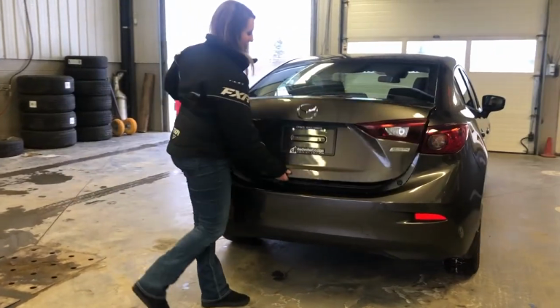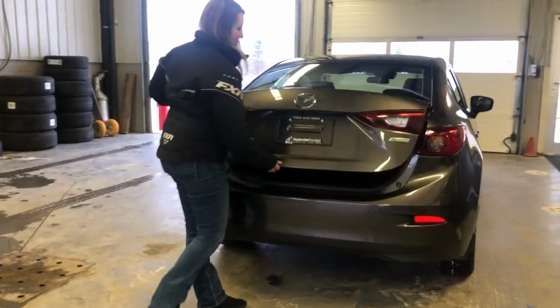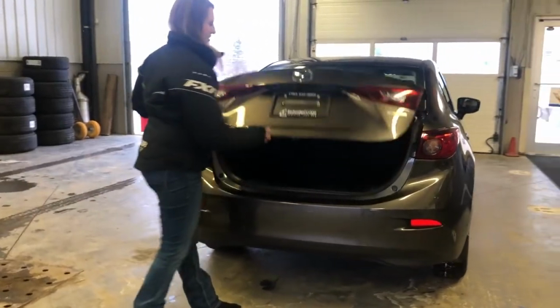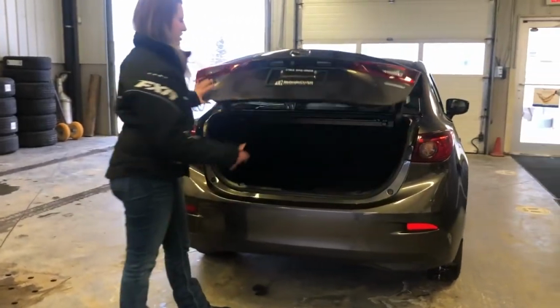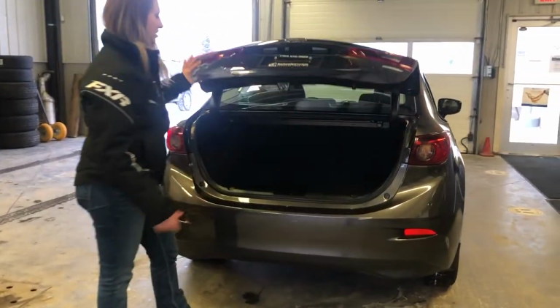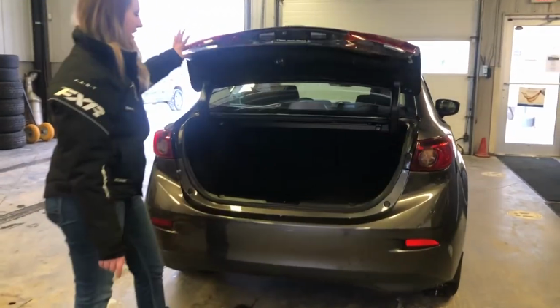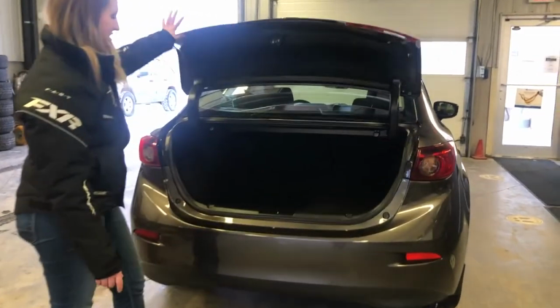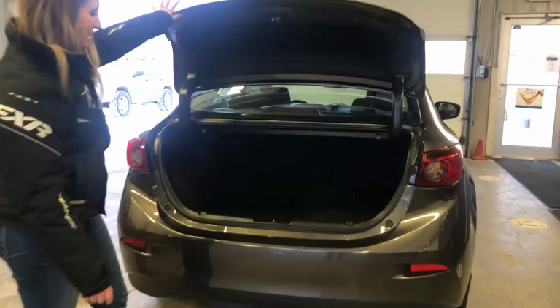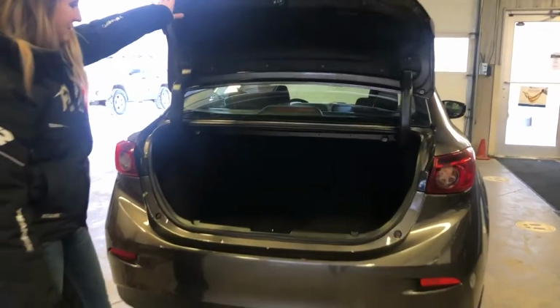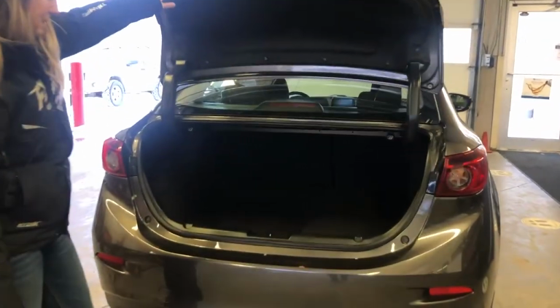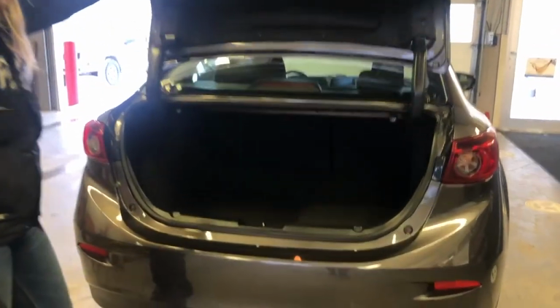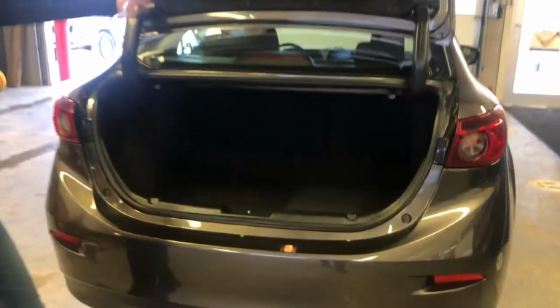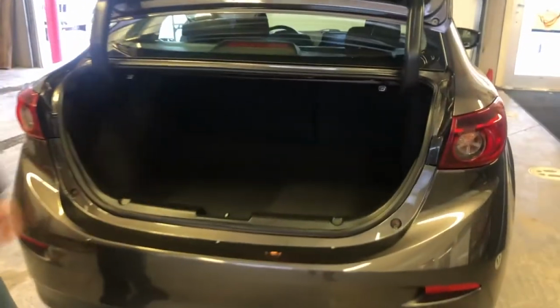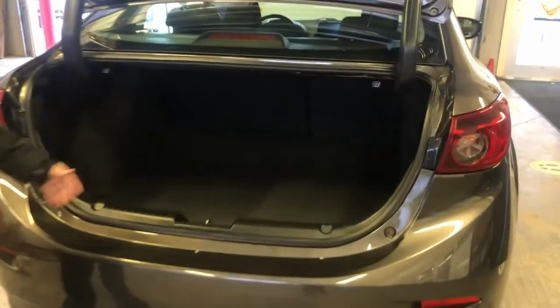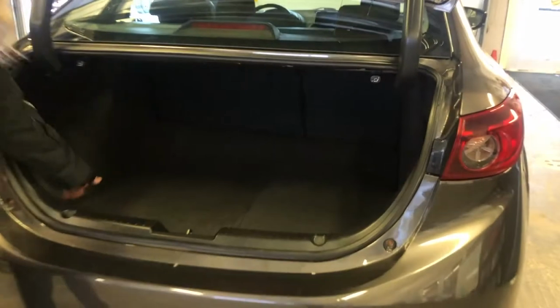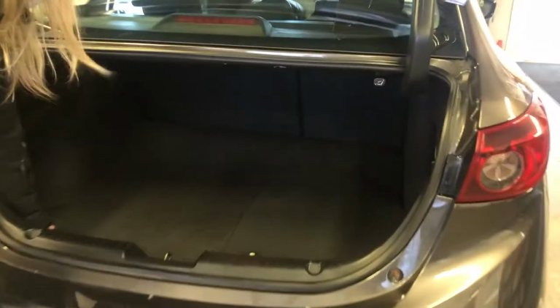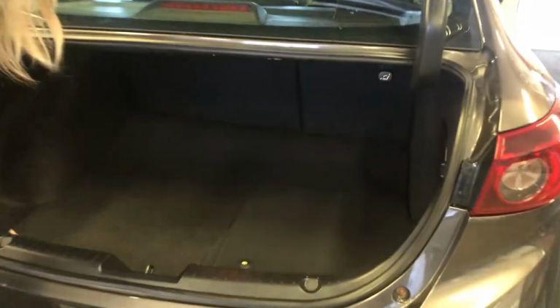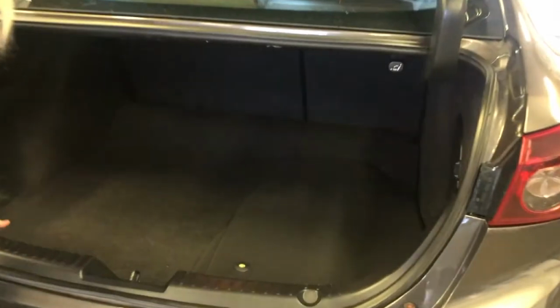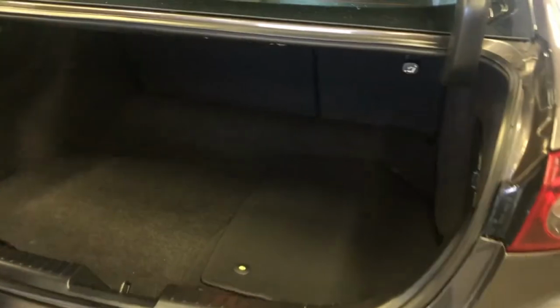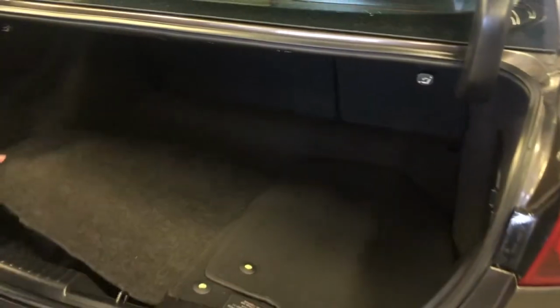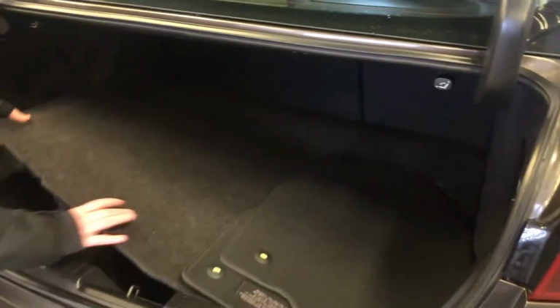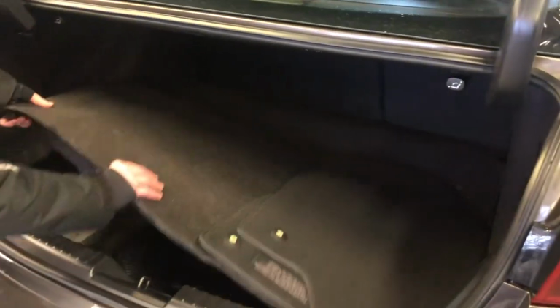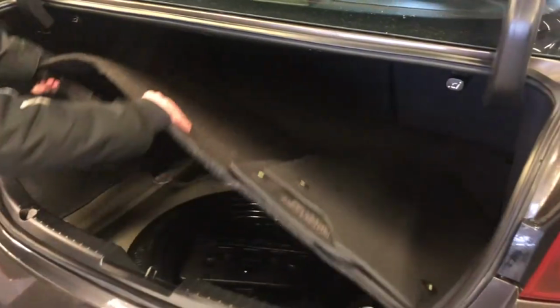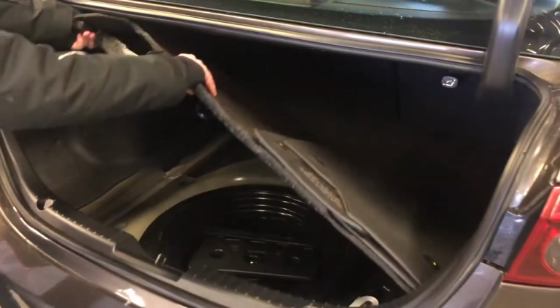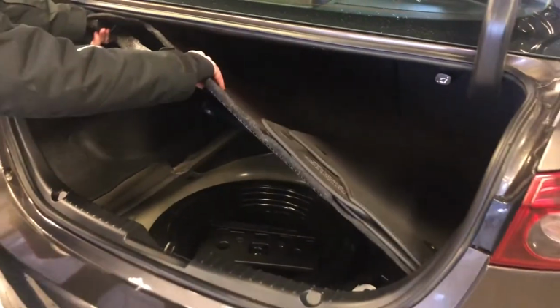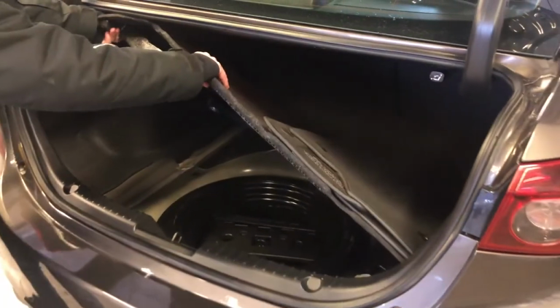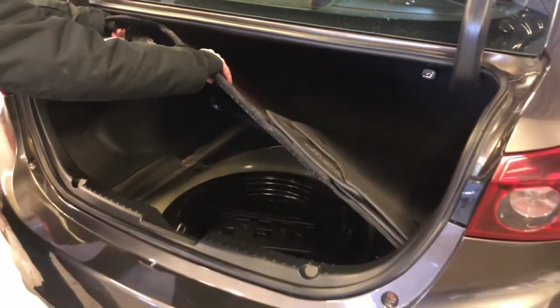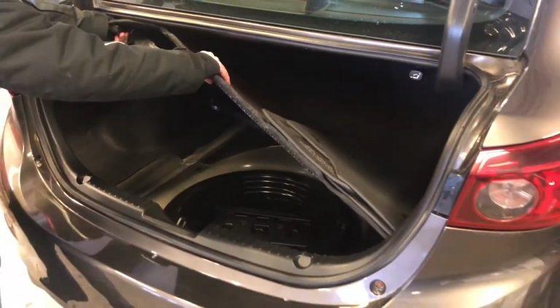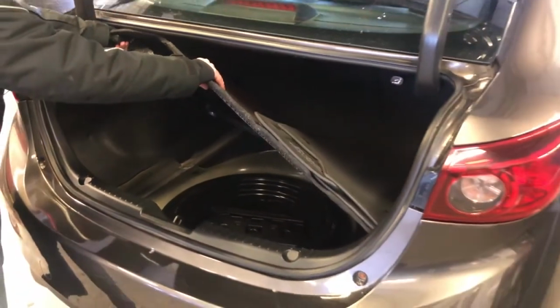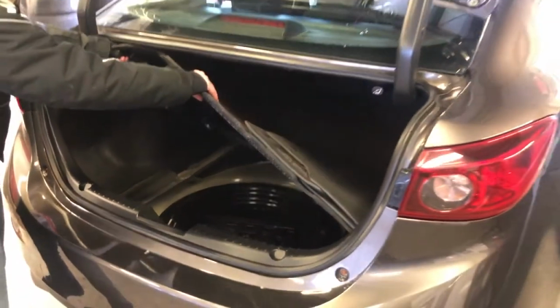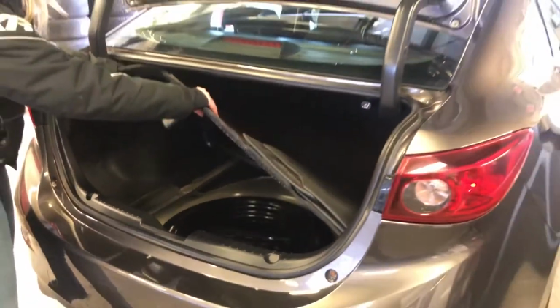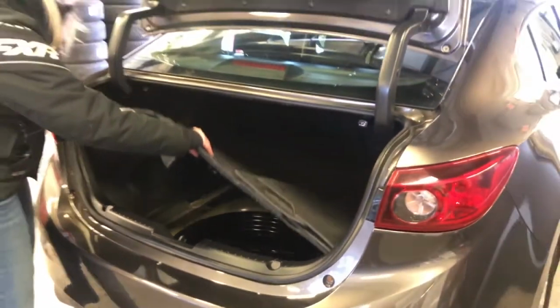Opening the trunk here, you have tons of space. And then underneath the floor, tucked away nicely, is actually a full-size spare.